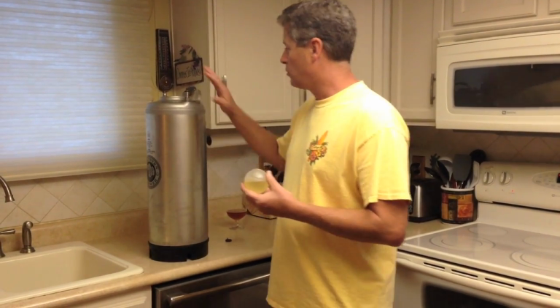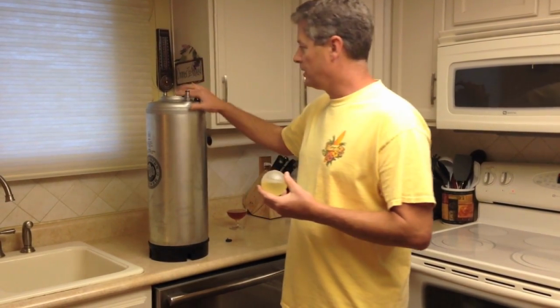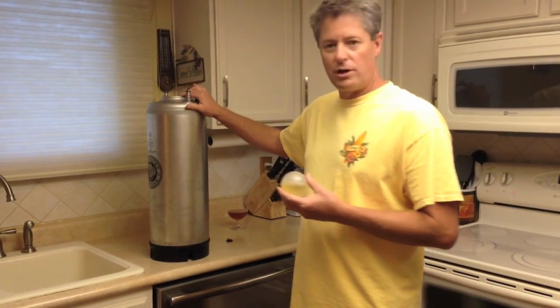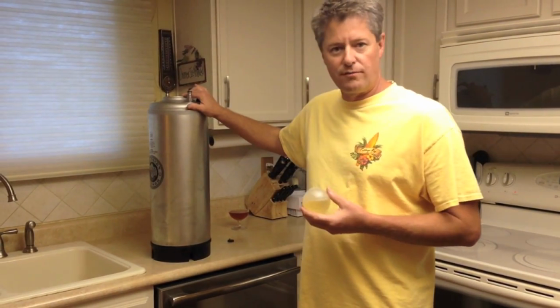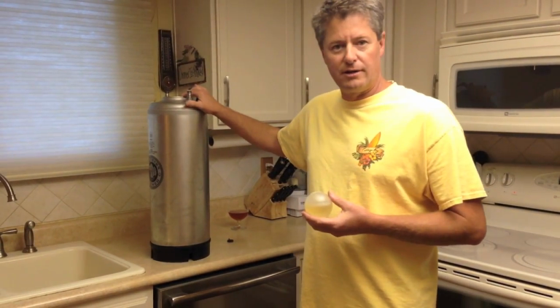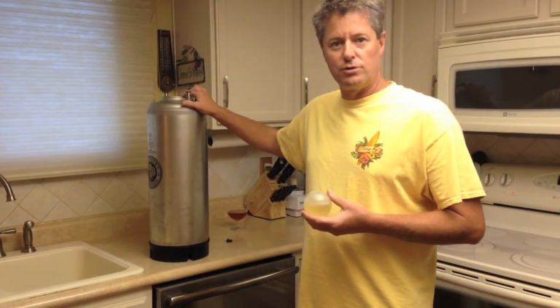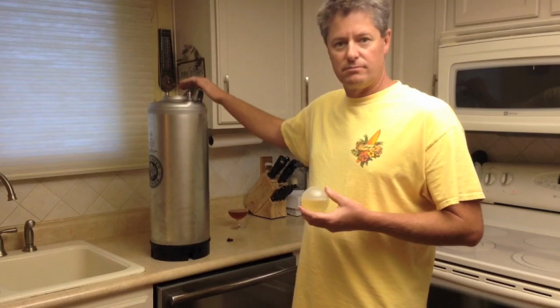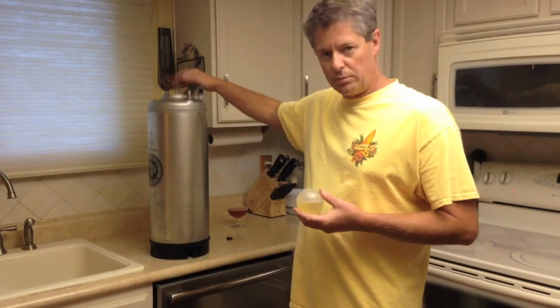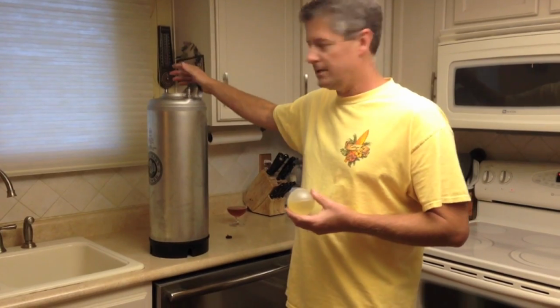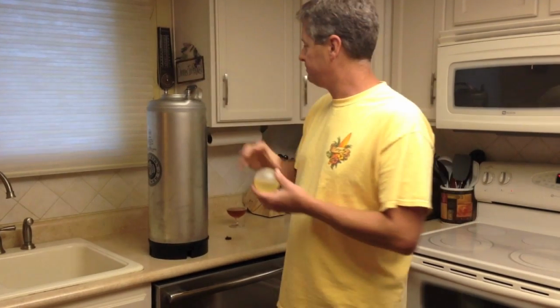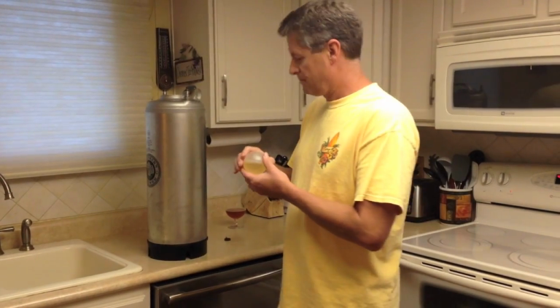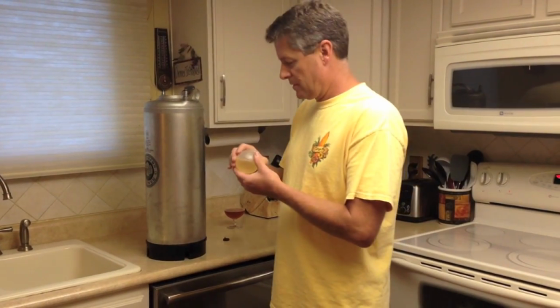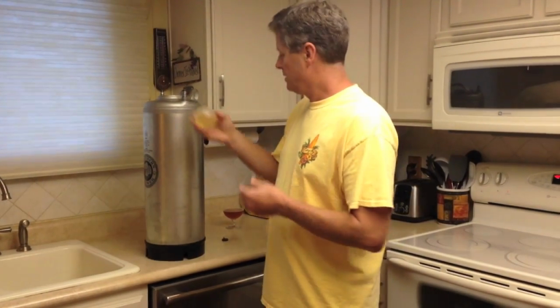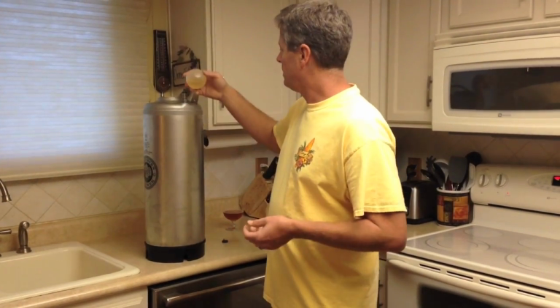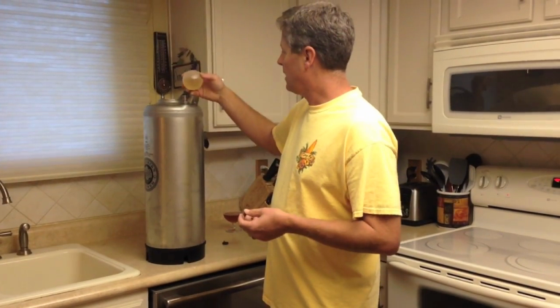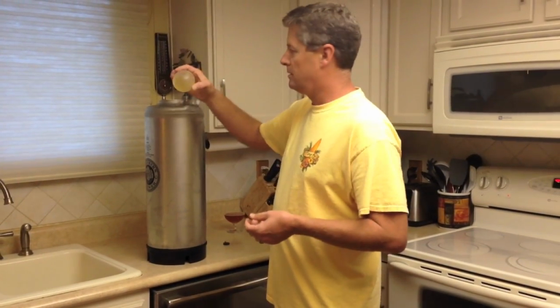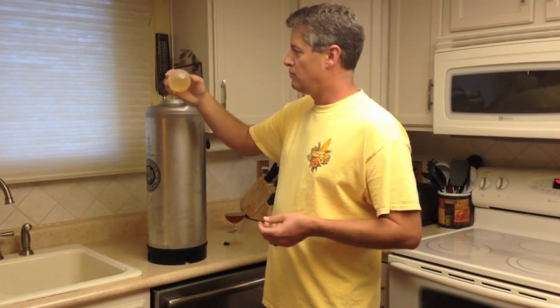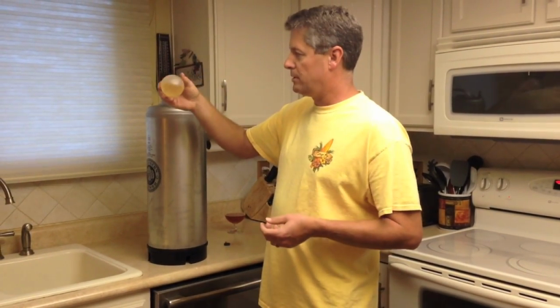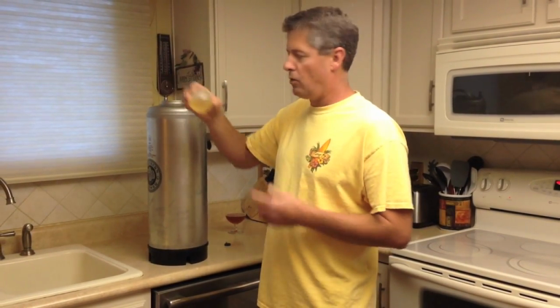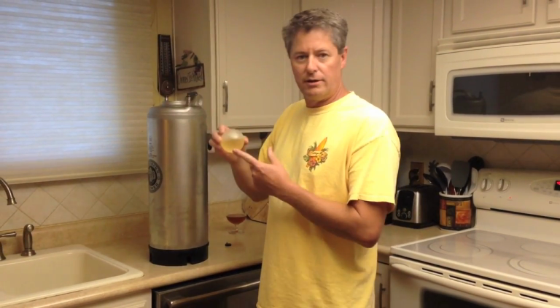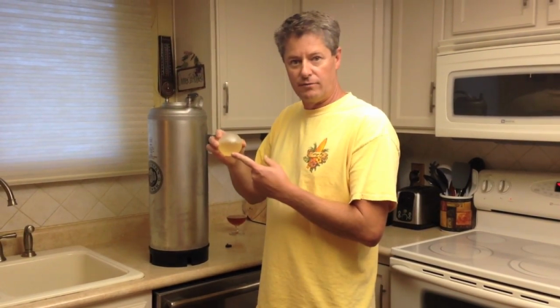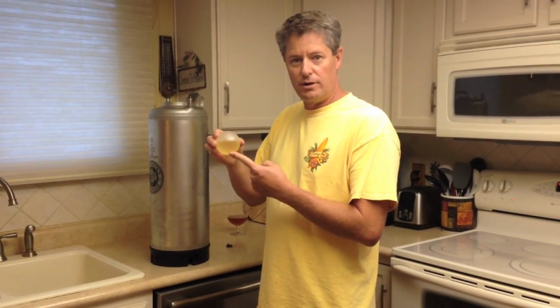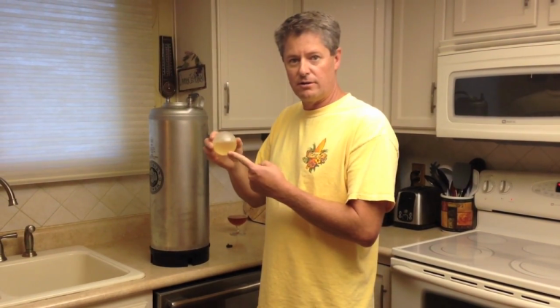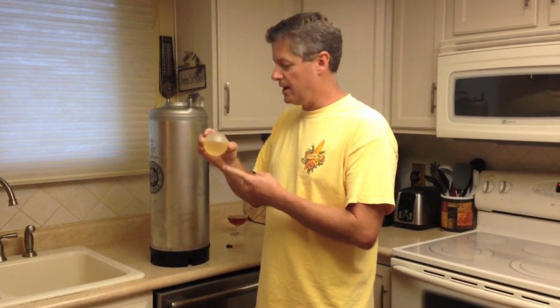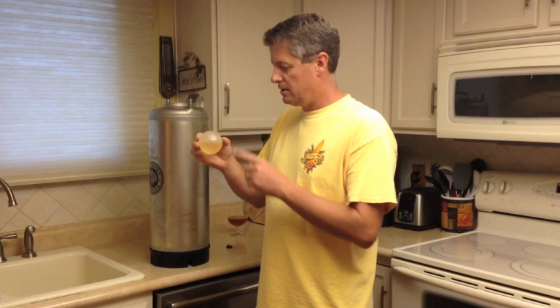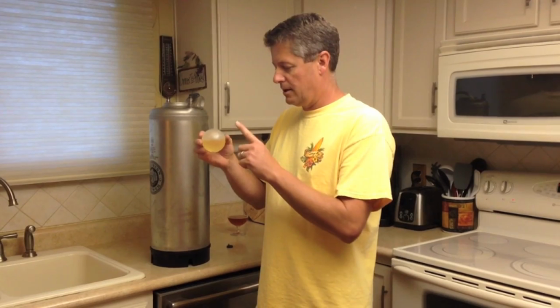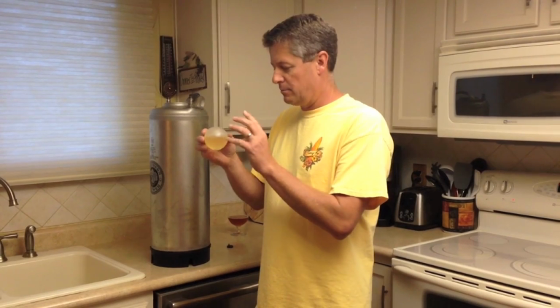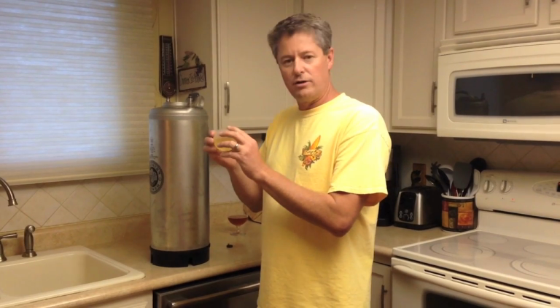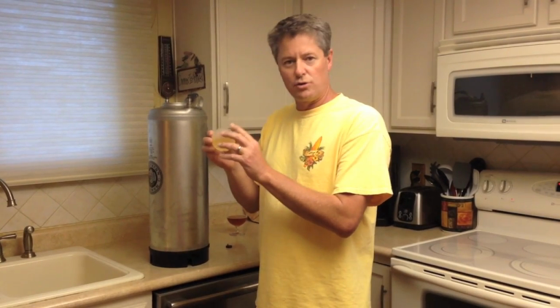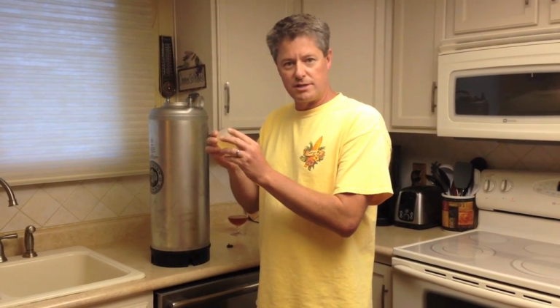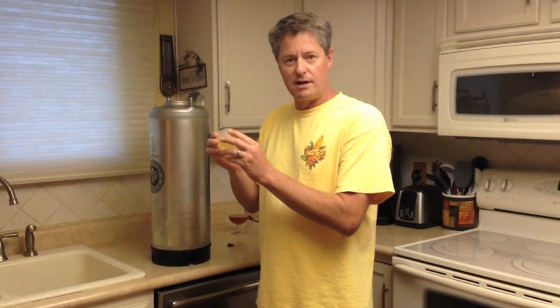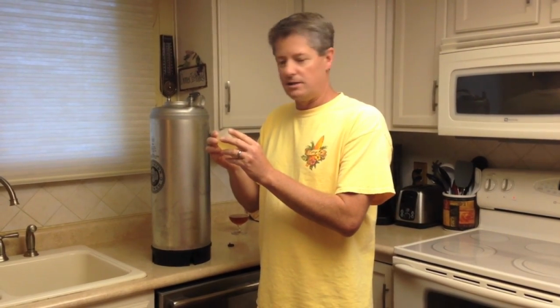You're going to want to relieve the pressure off your keg. Open the lid and drop the ball, the float, into the keg. Before you do that, you want to sanitize it.